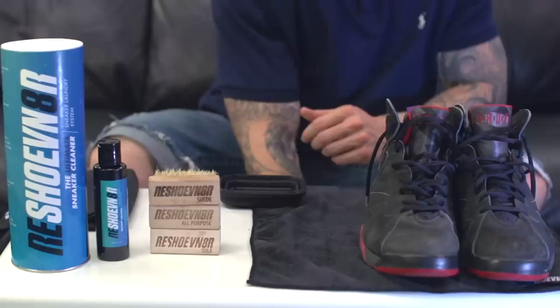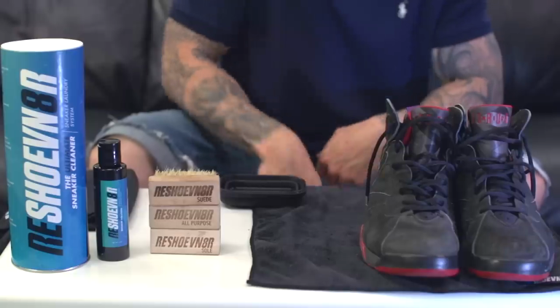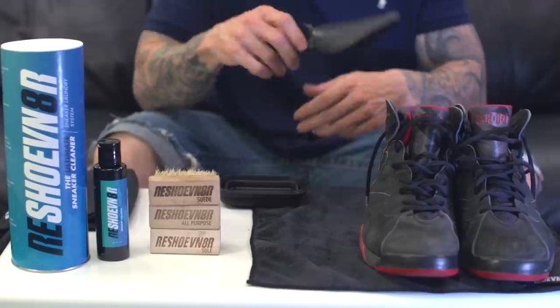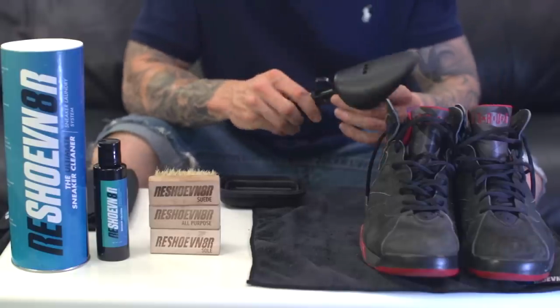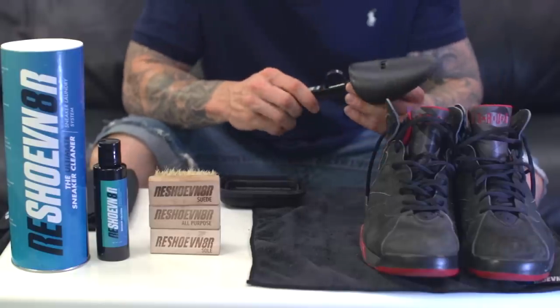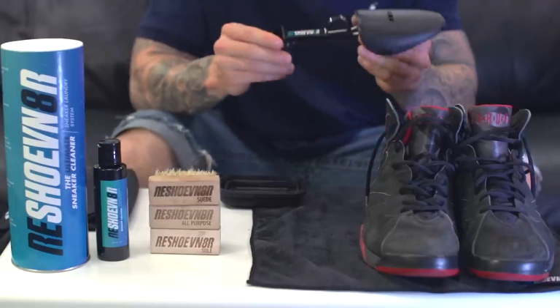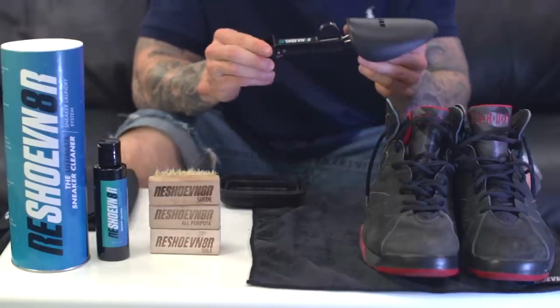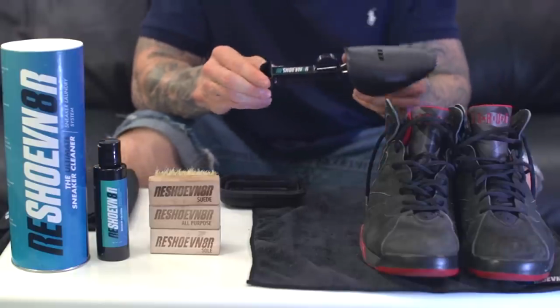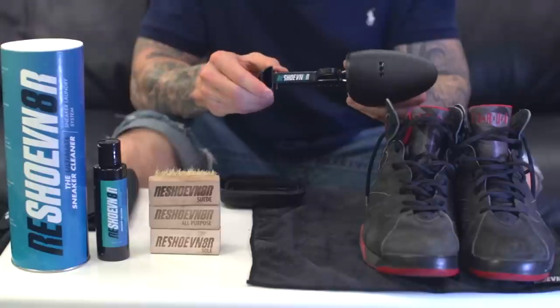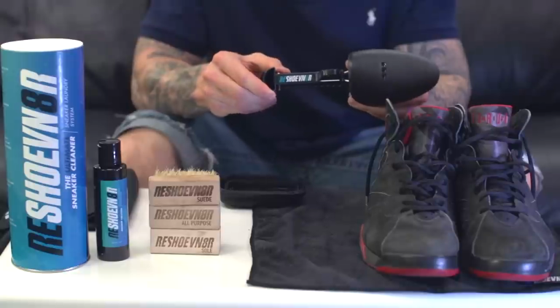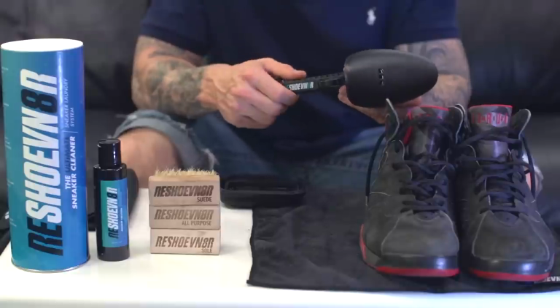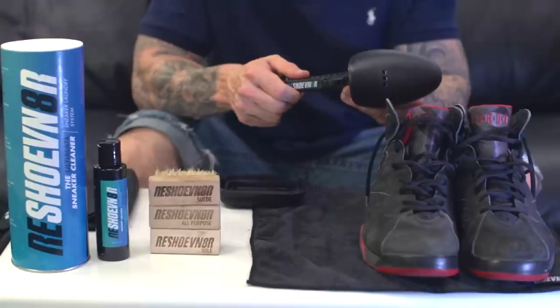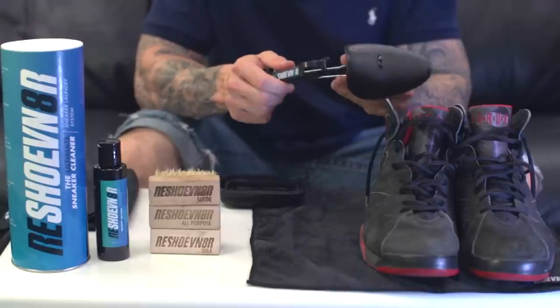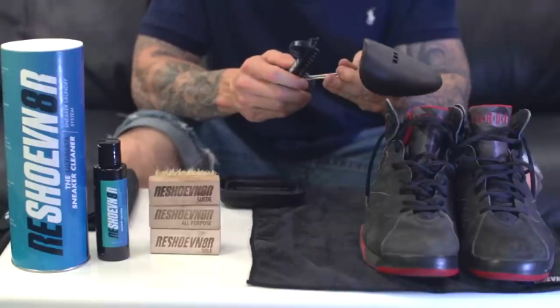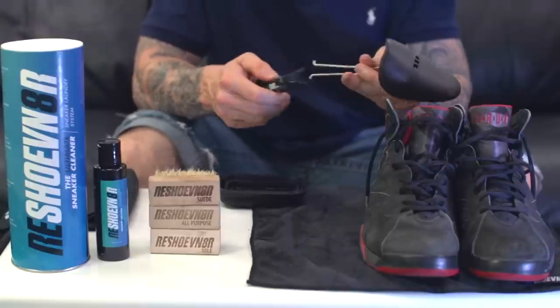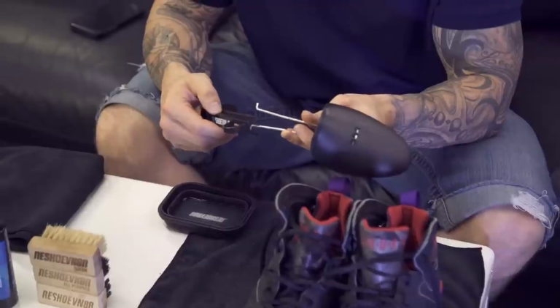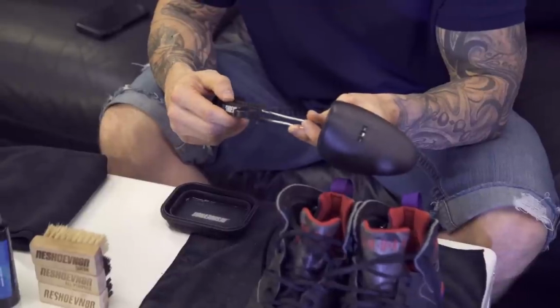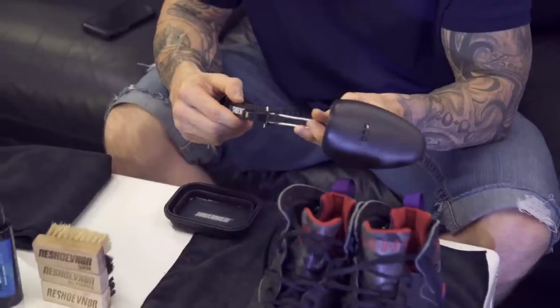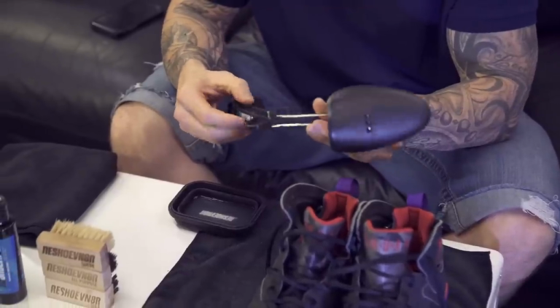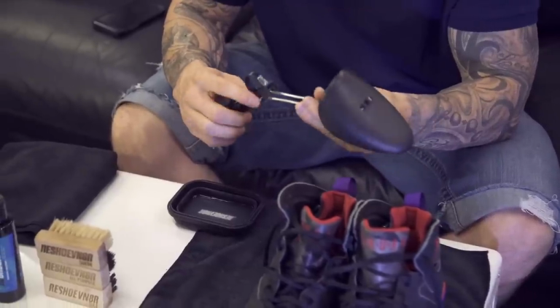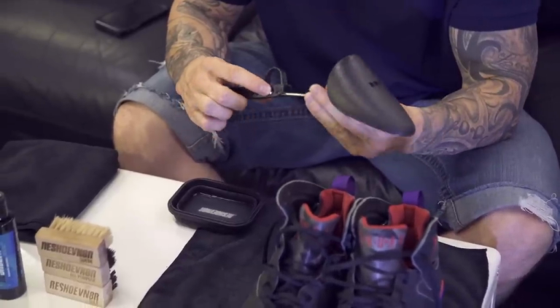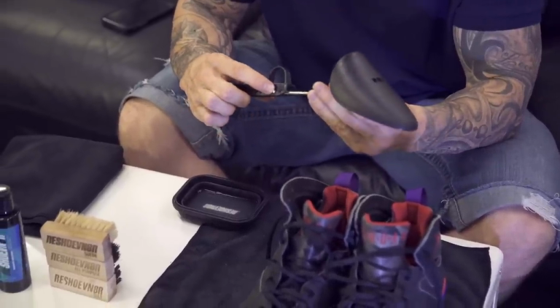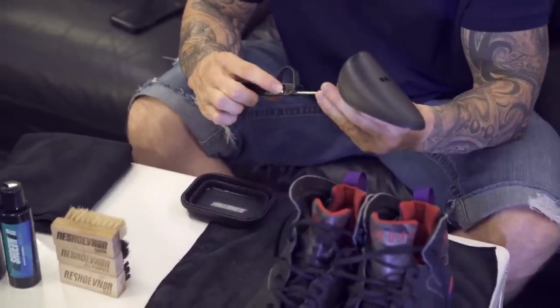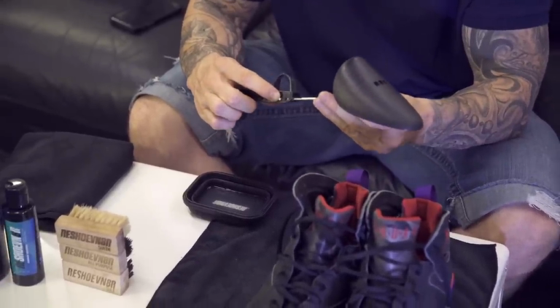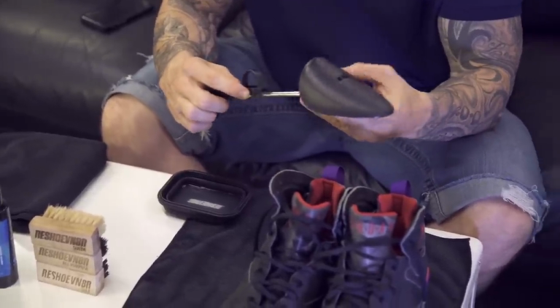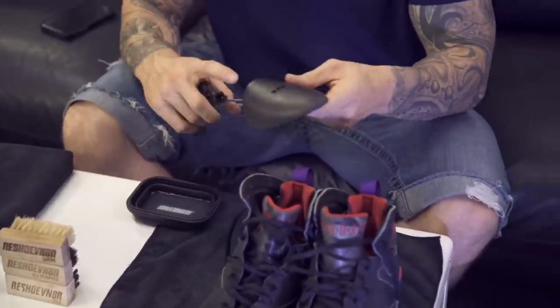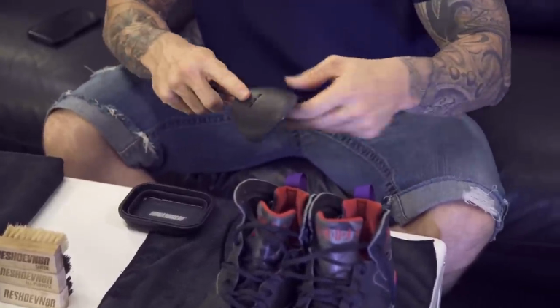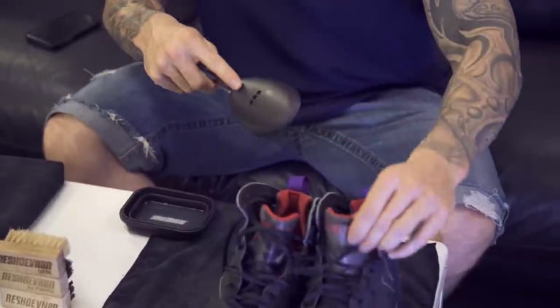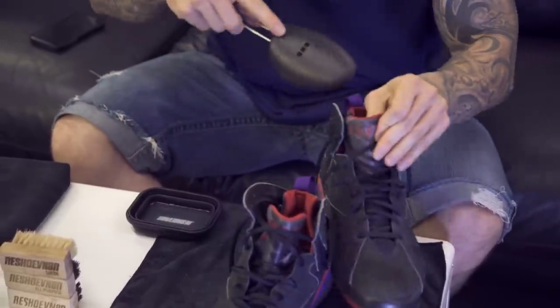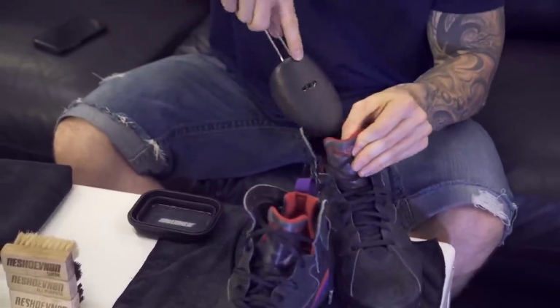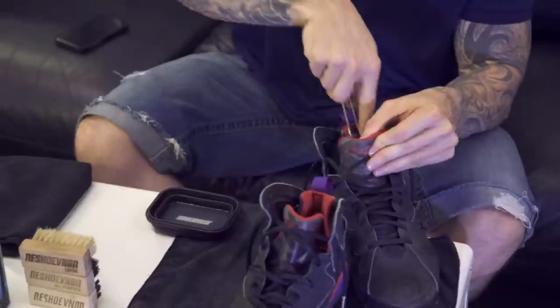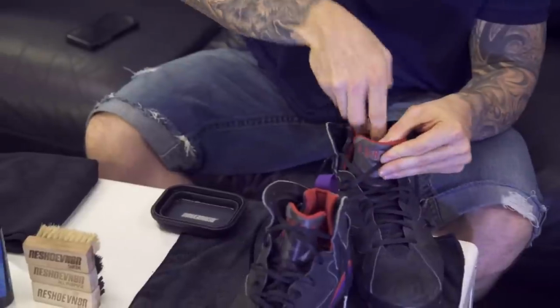First thing we're going to do is put a pair of adjustable shoe trees in. Basically they adjust from size 6 to 12. Since these are 11 and a half, they're going to be on the second last hole for this one back.